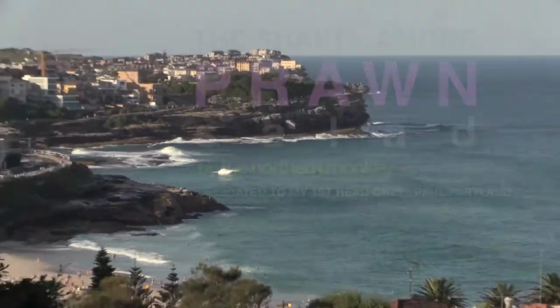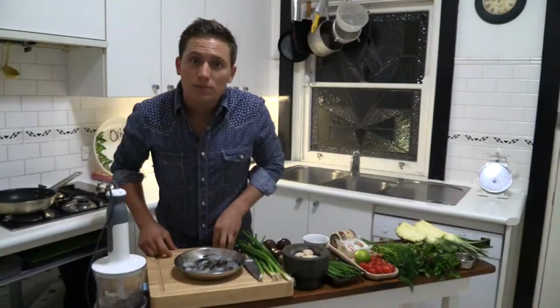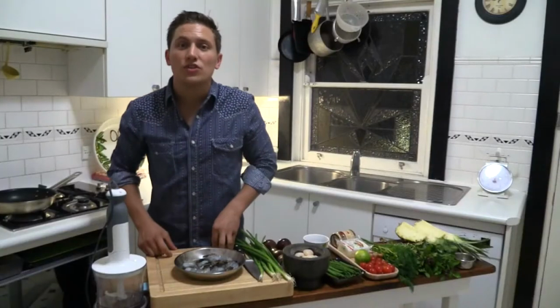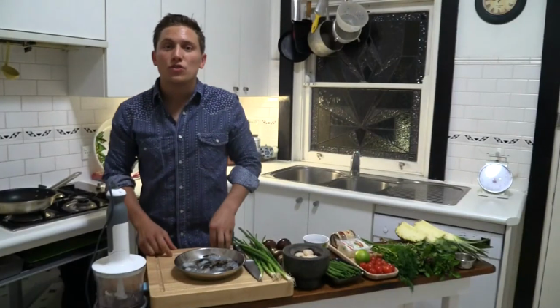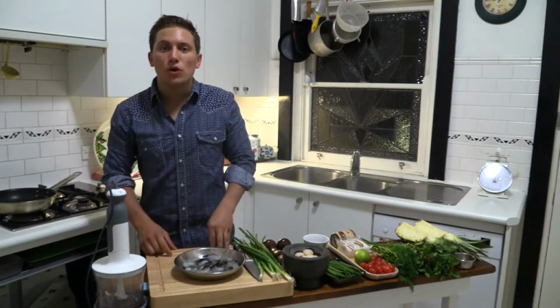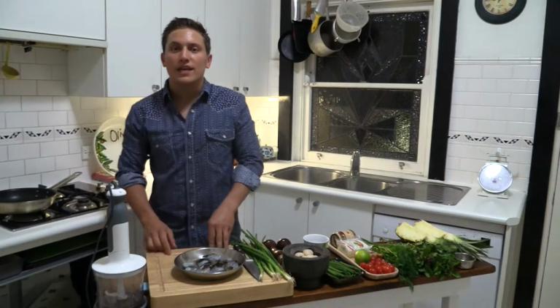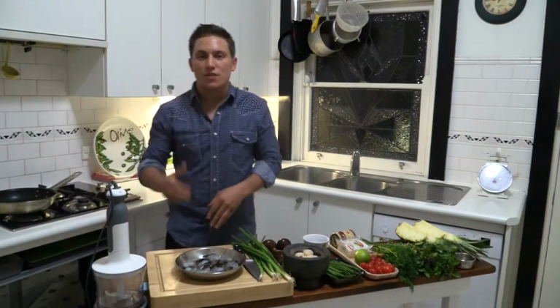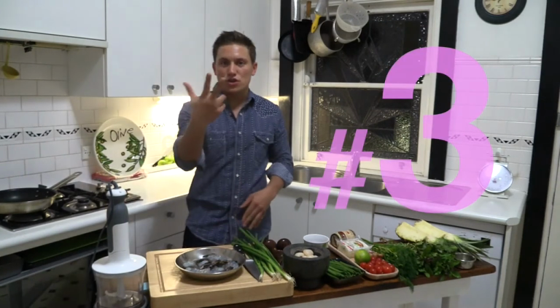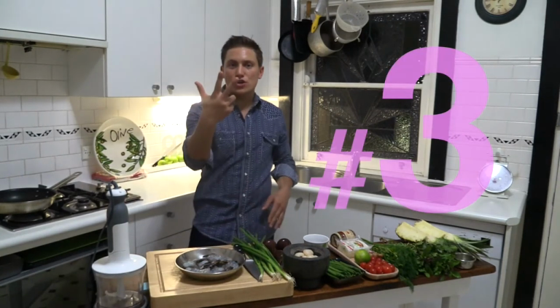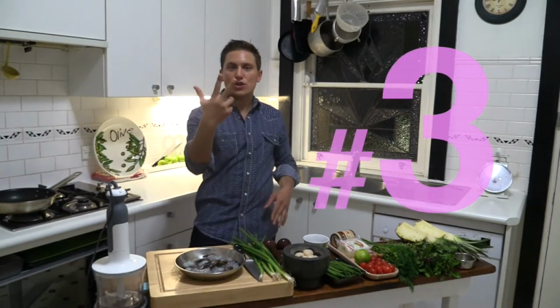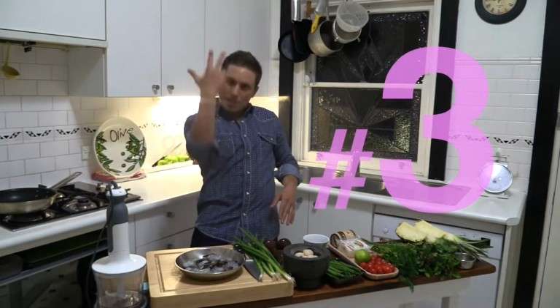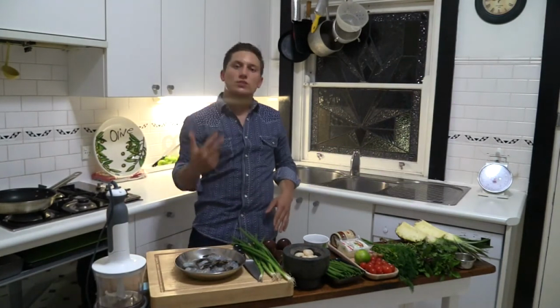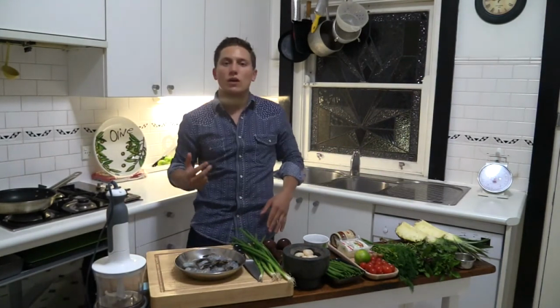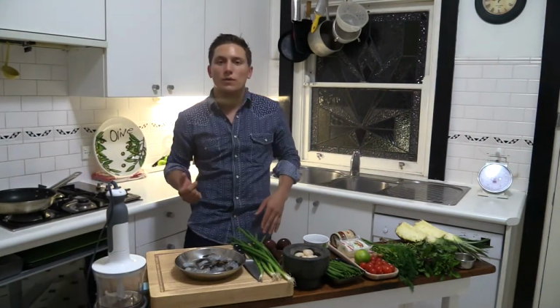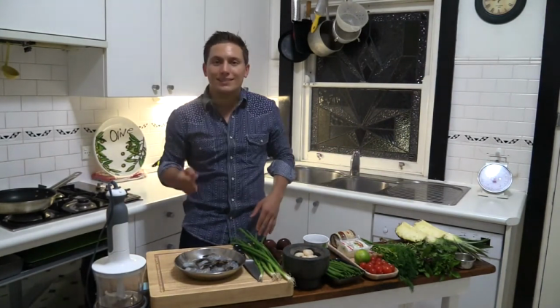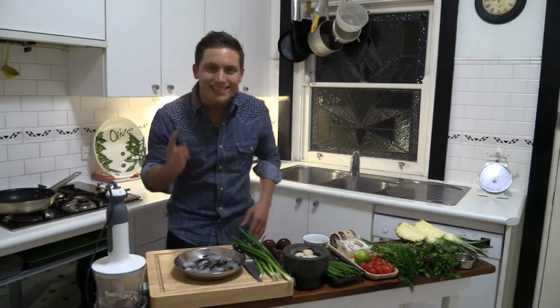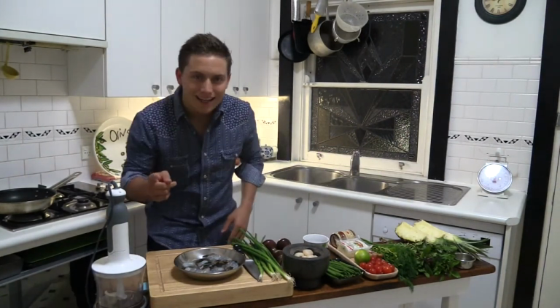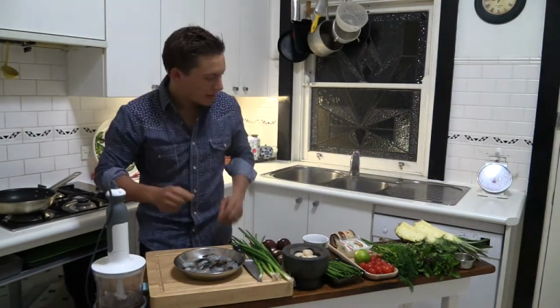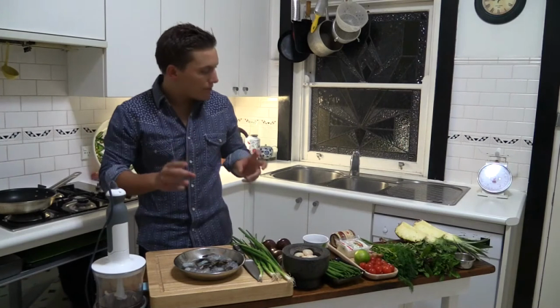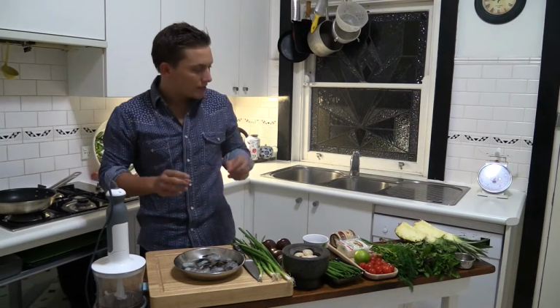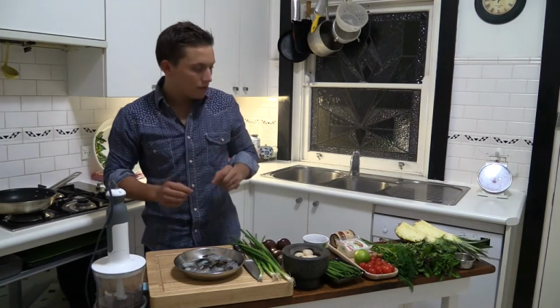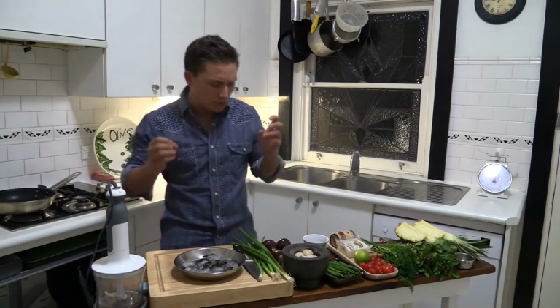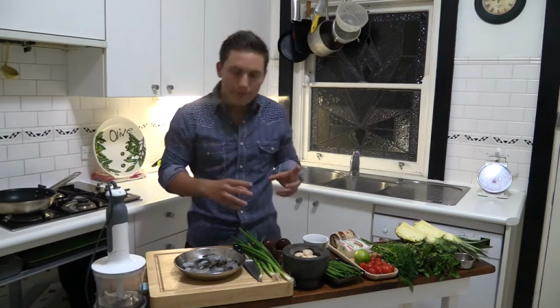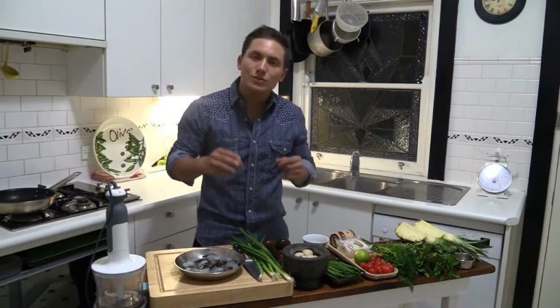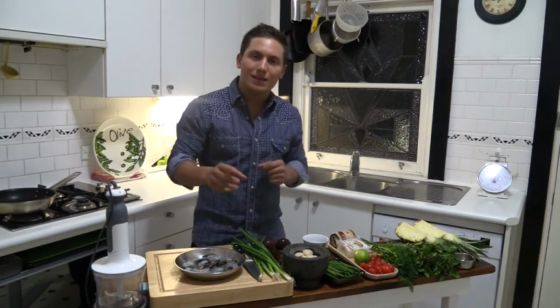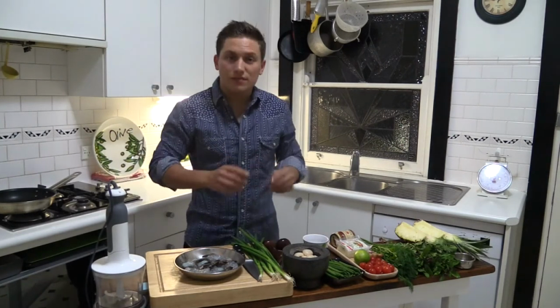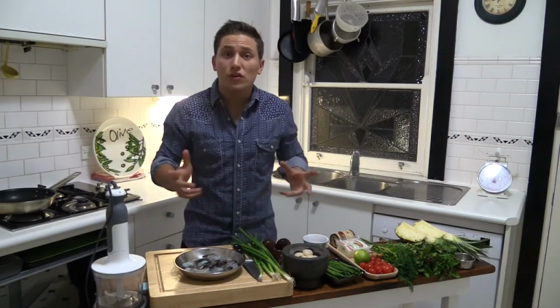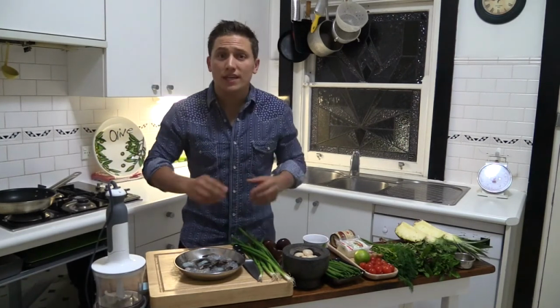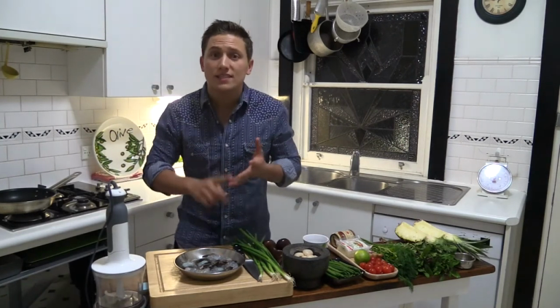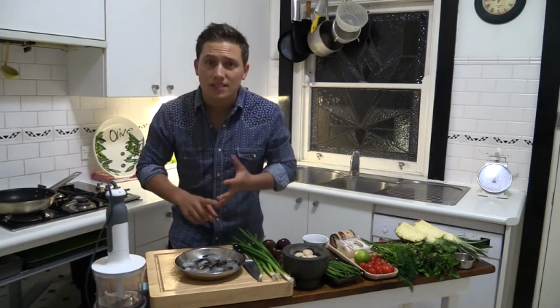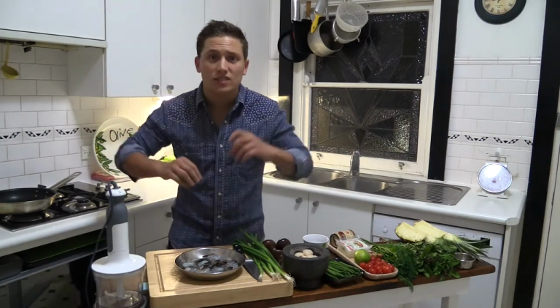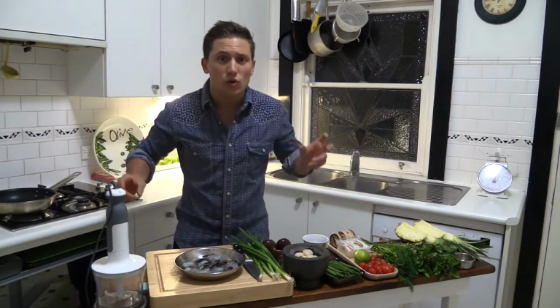Welcome to the Northern Monkey's third episode. Today I'm going to make you the most simple salad. It's funky, it's sexy, it's cool.